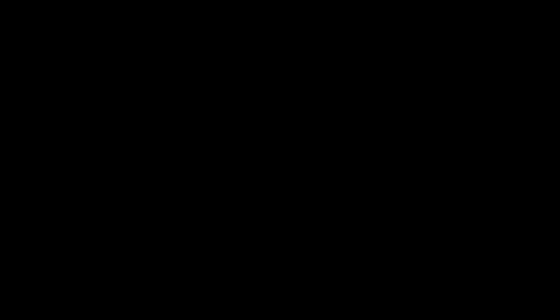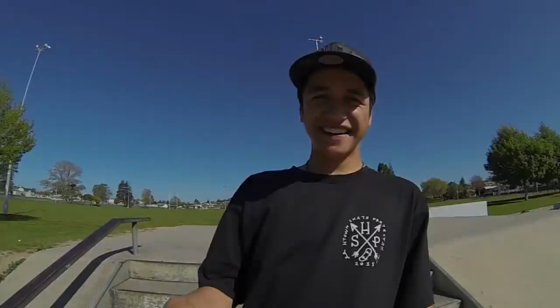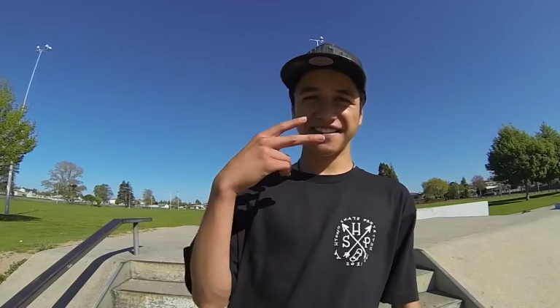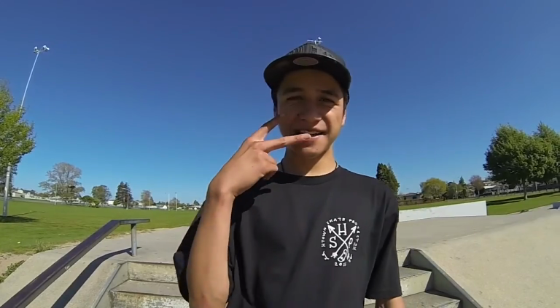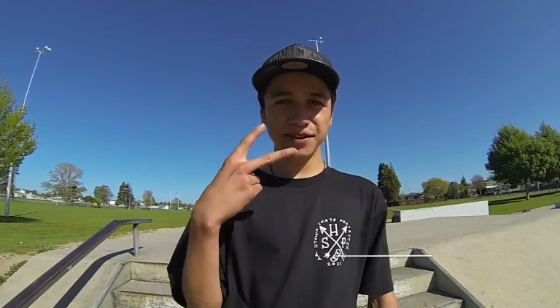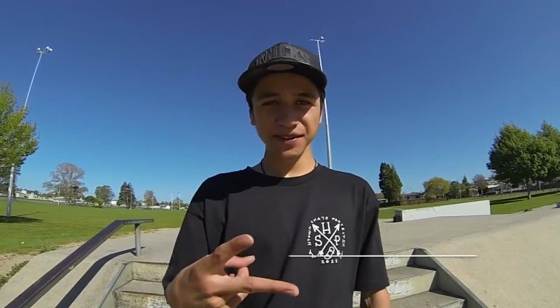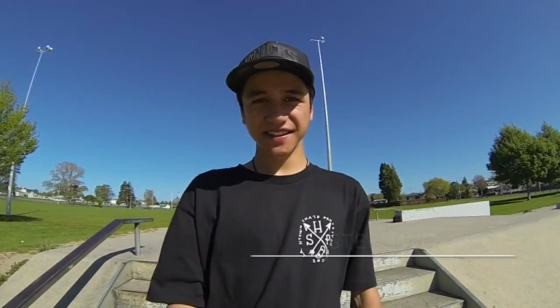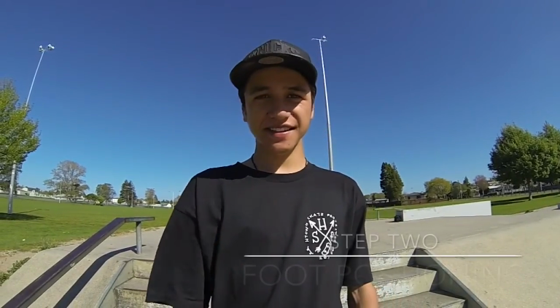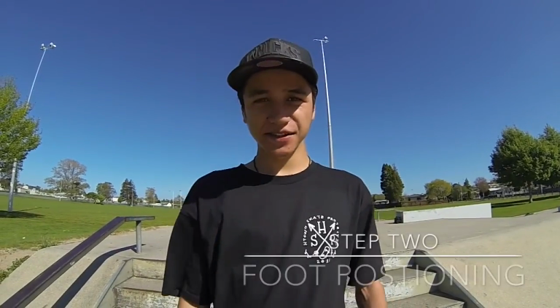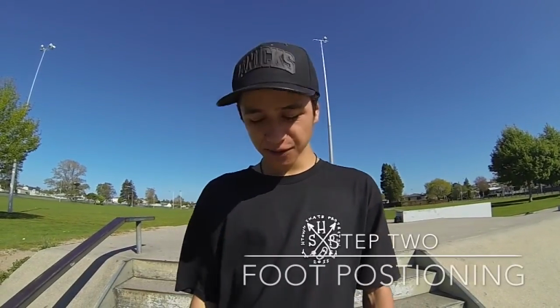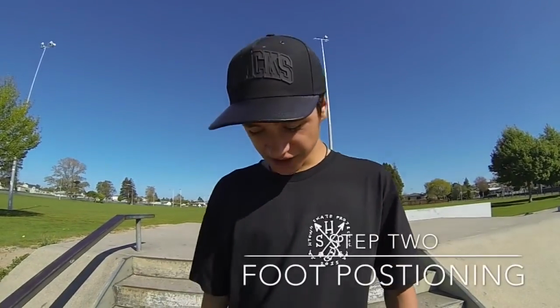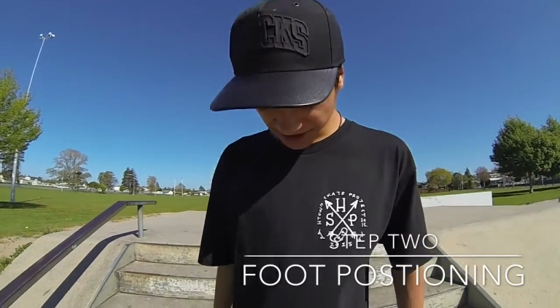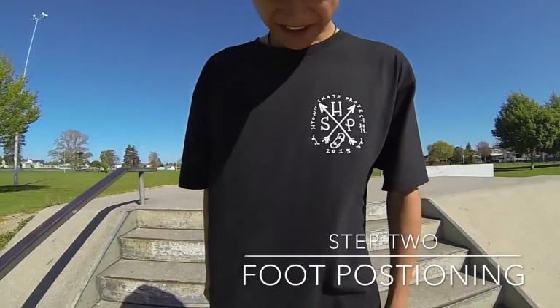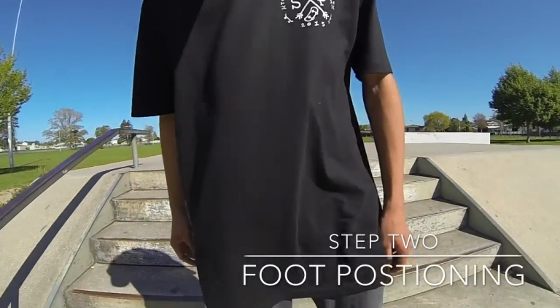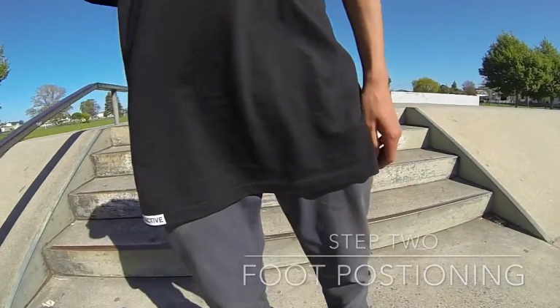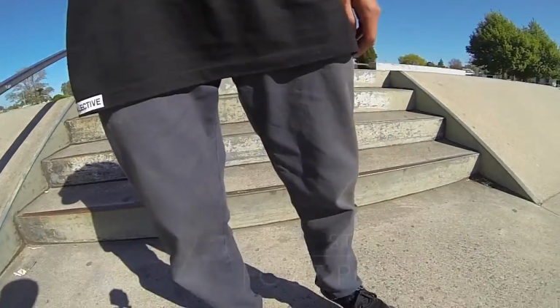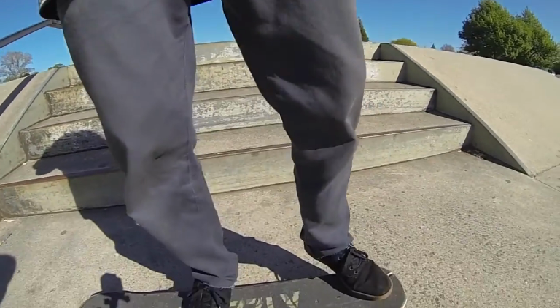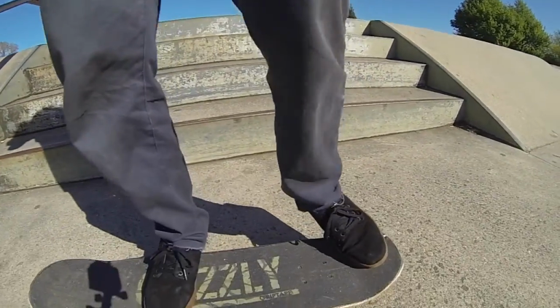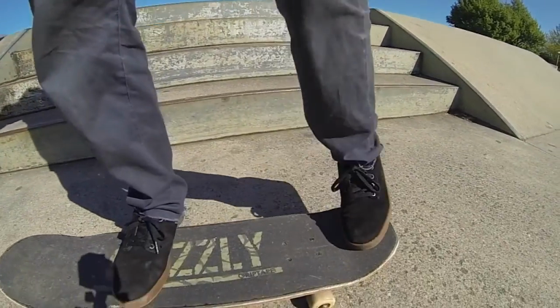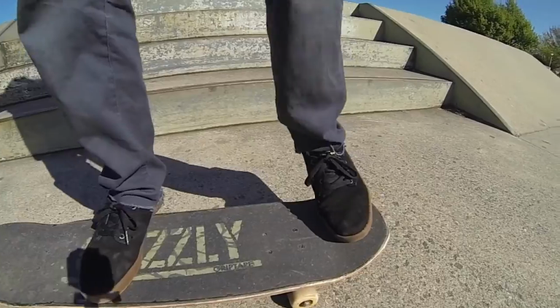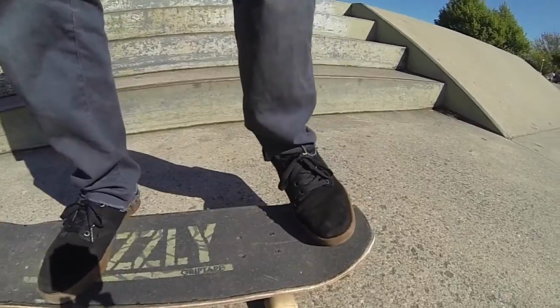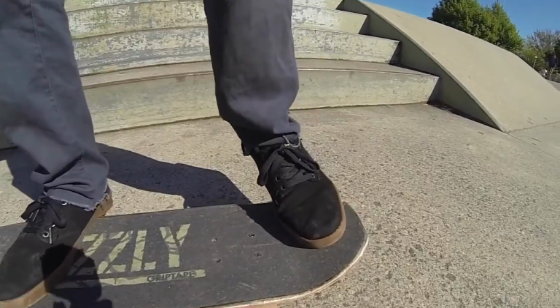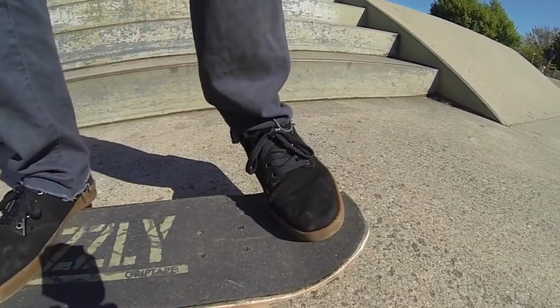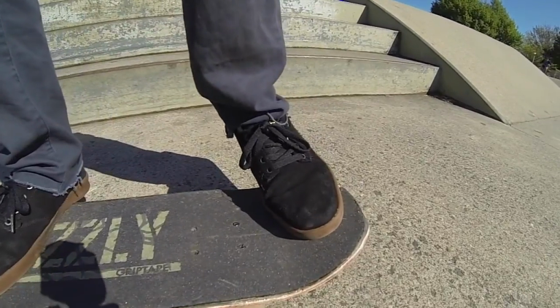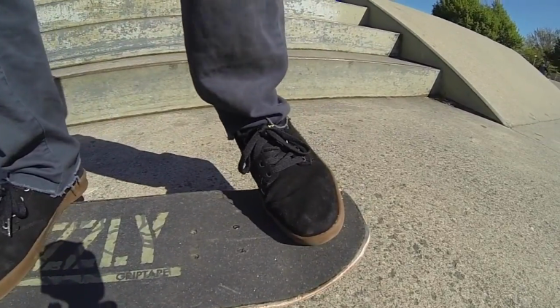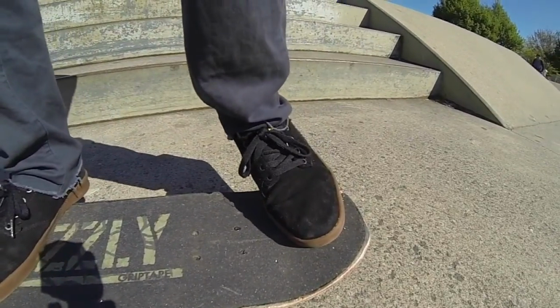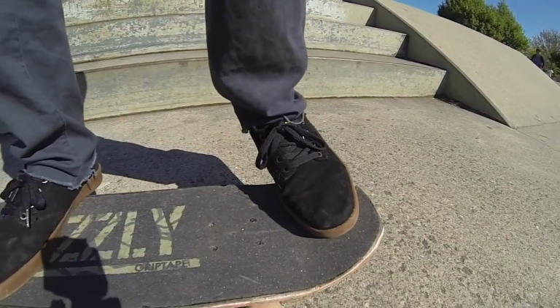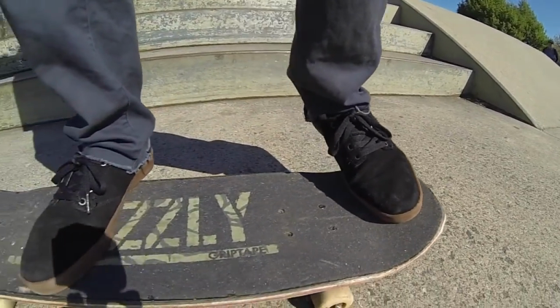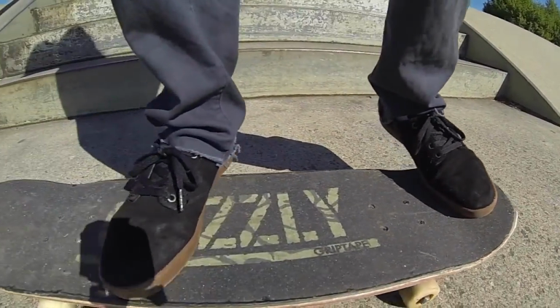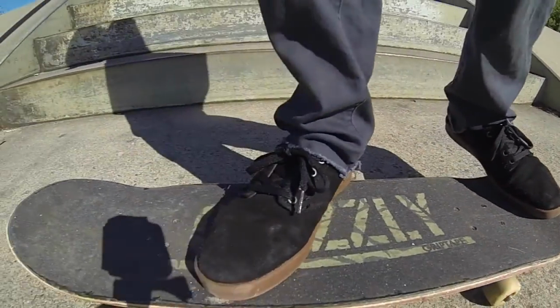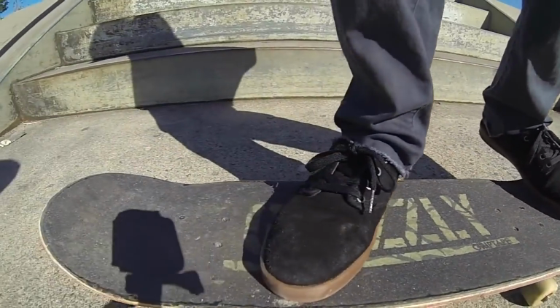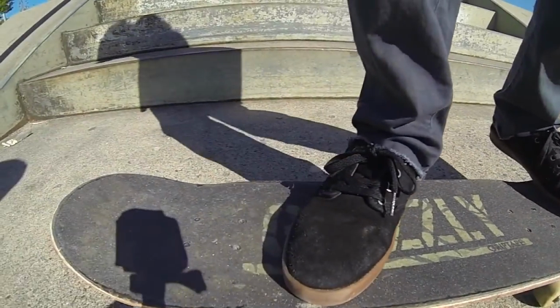Step two is your foot positioning. You want to have your back foot on the tail of your board and your front foot just in front of your bolts.